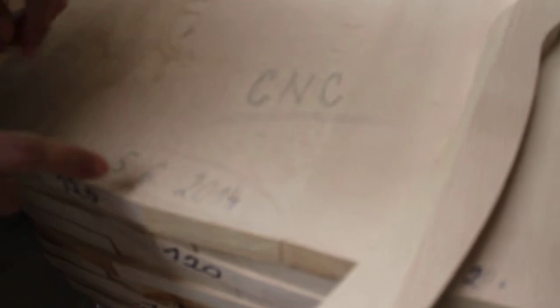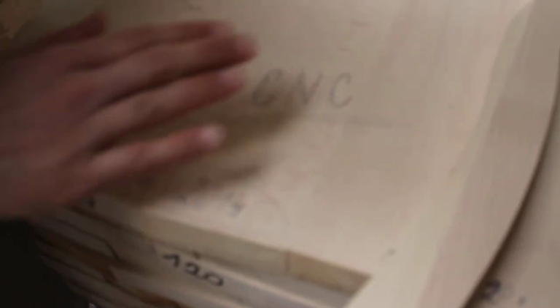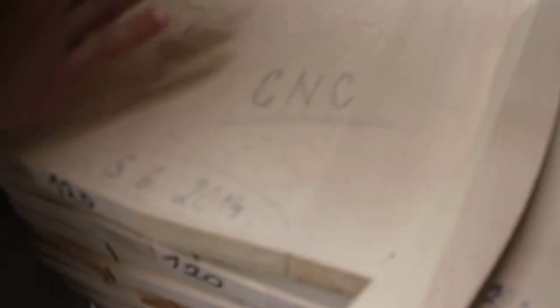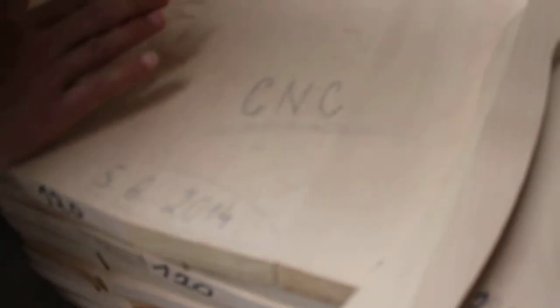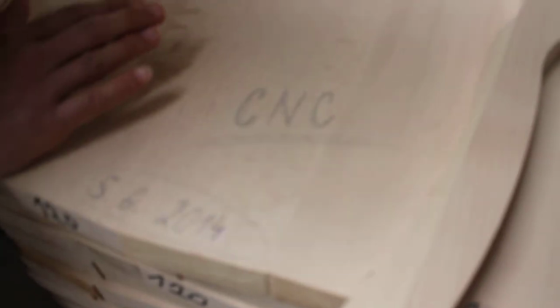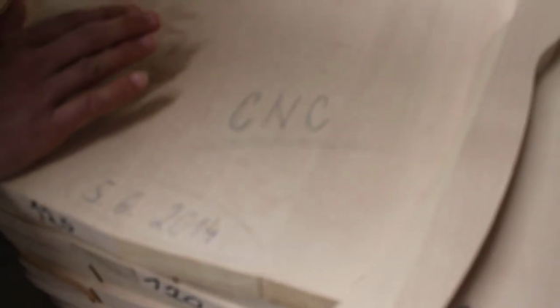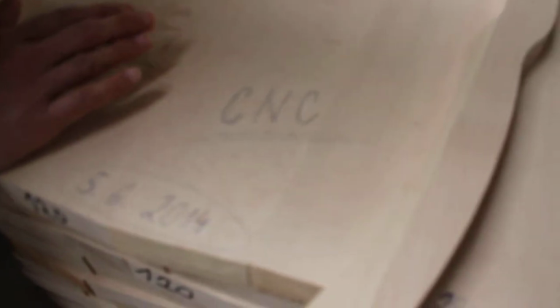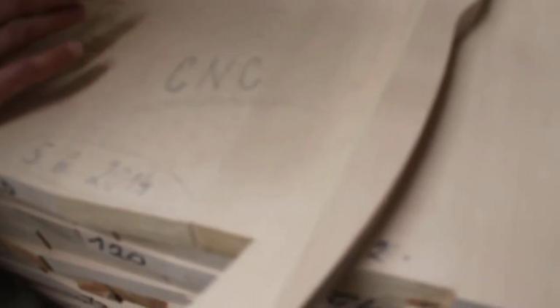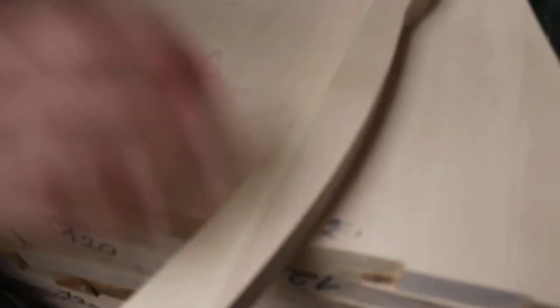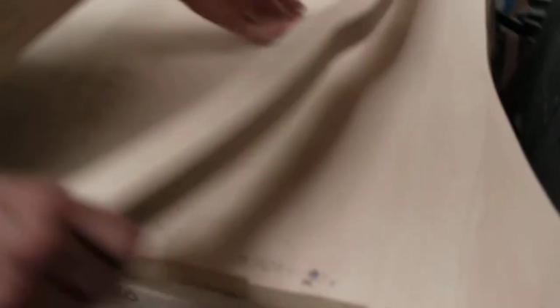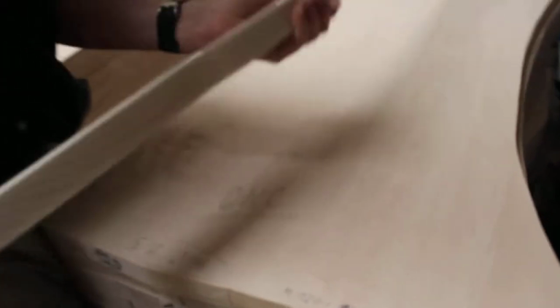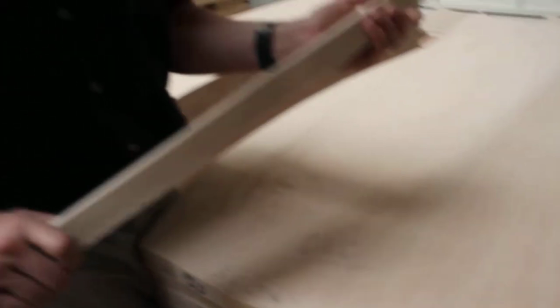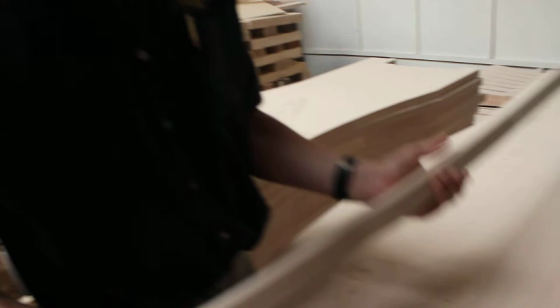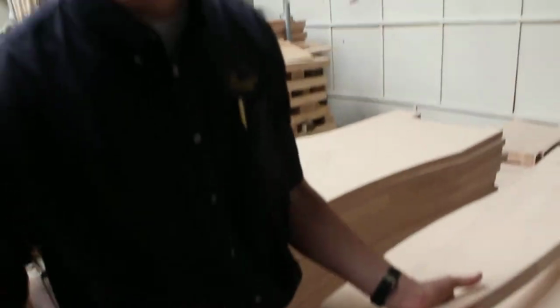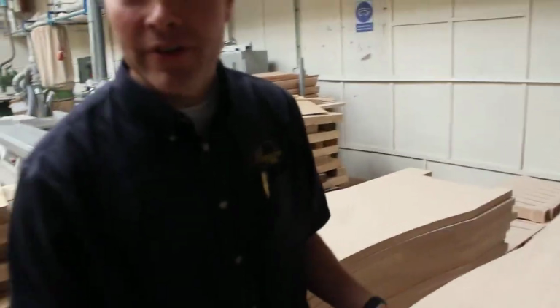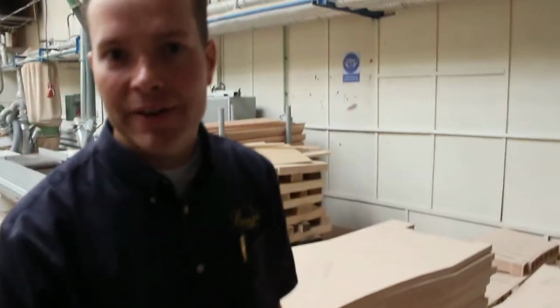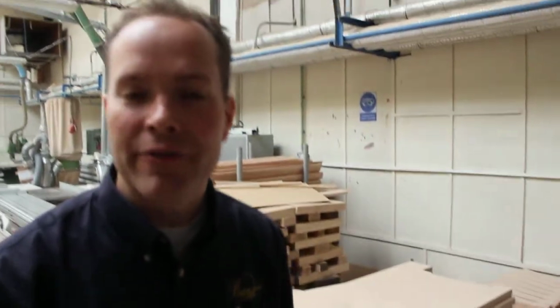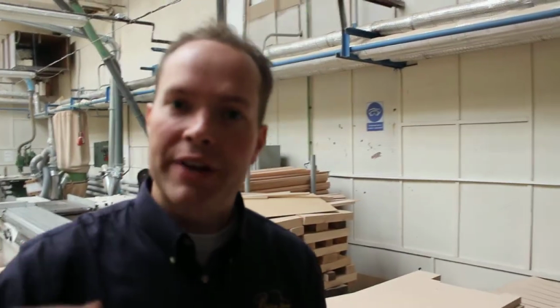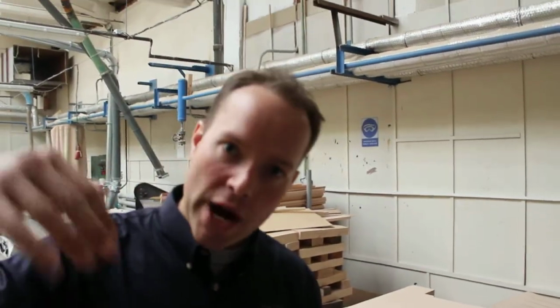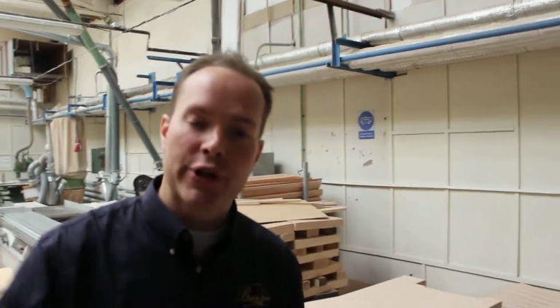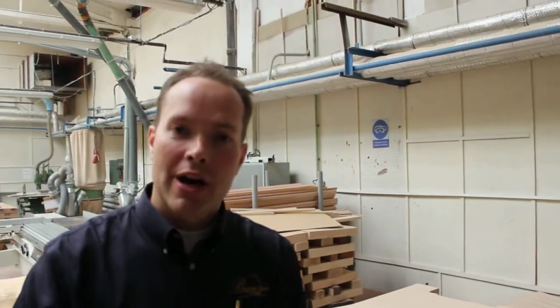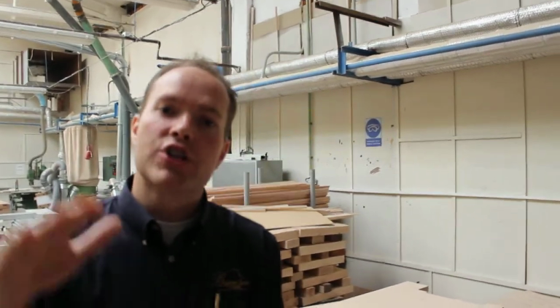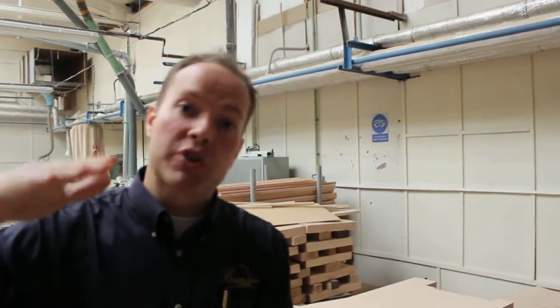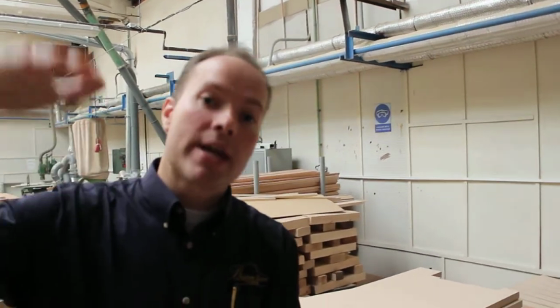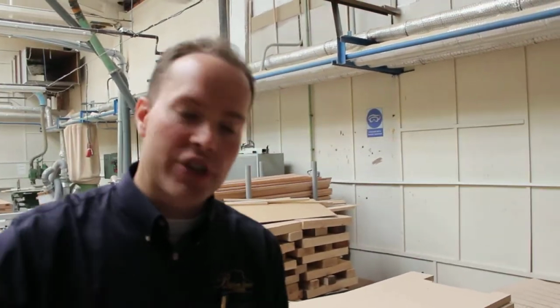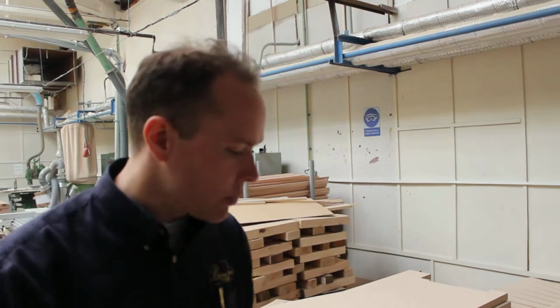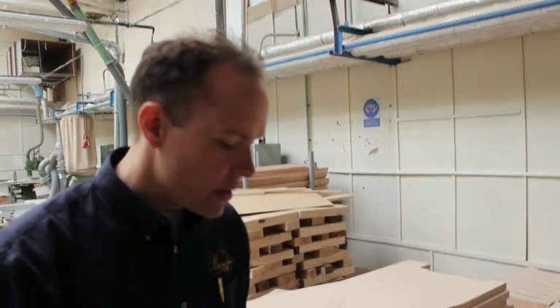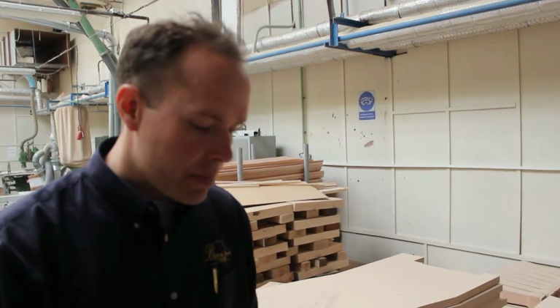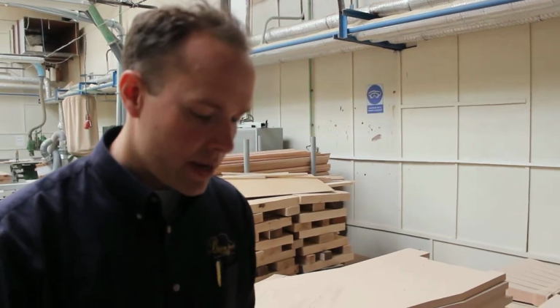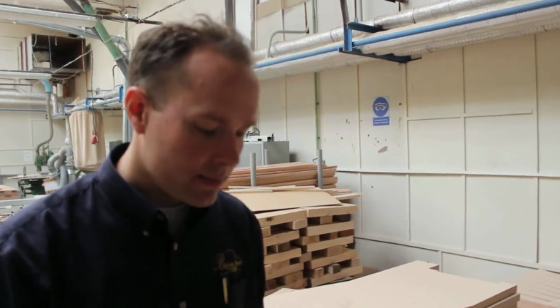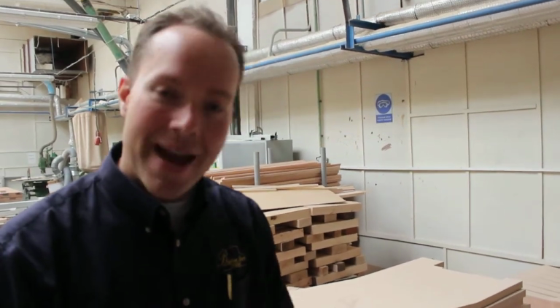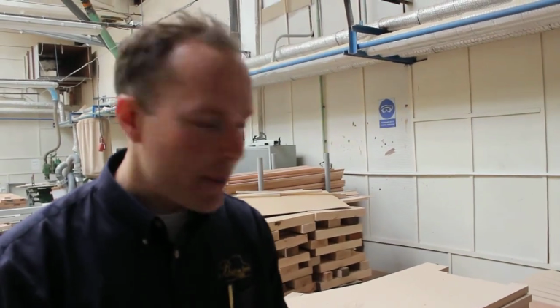Now, for this wood — this is beech, a very, very hard, very heavy, tough stuff — great for transfer of energy from the string into the soundboard.